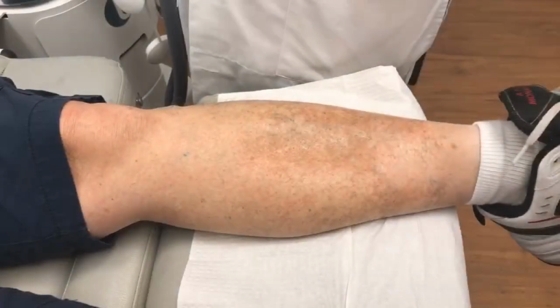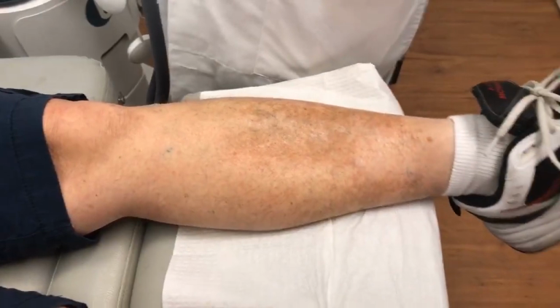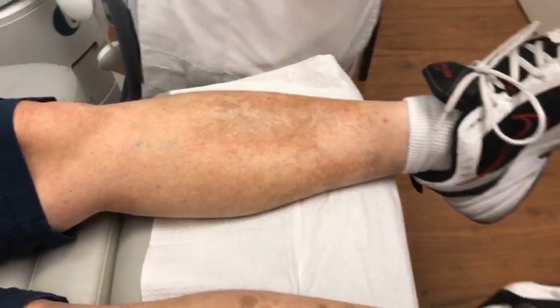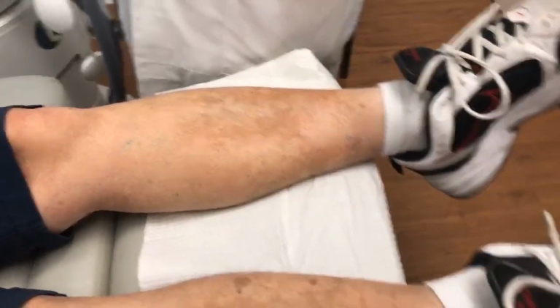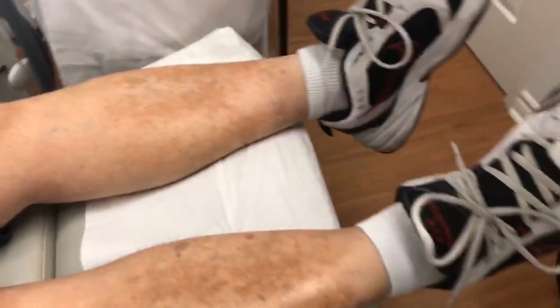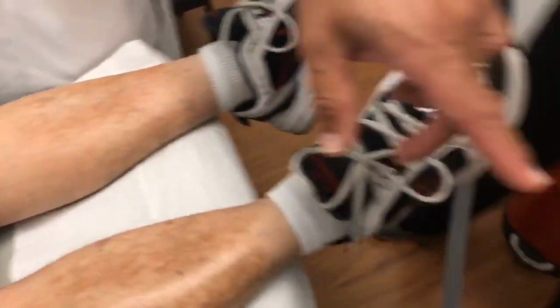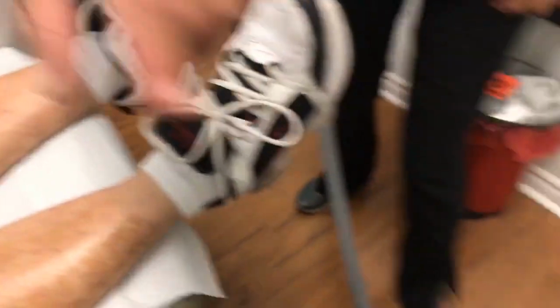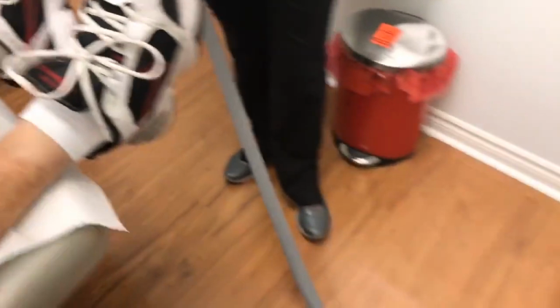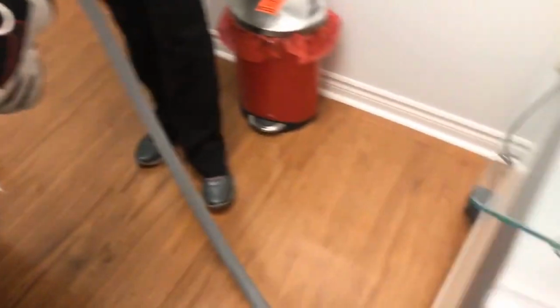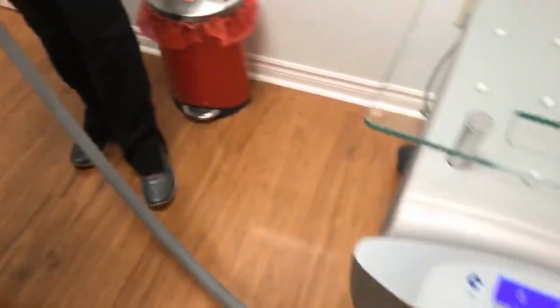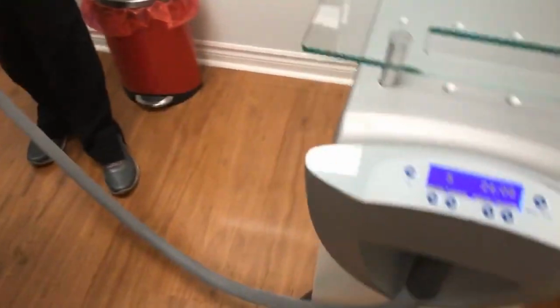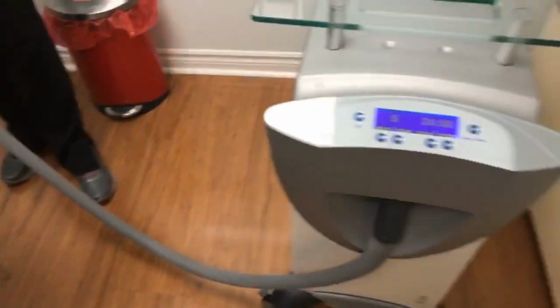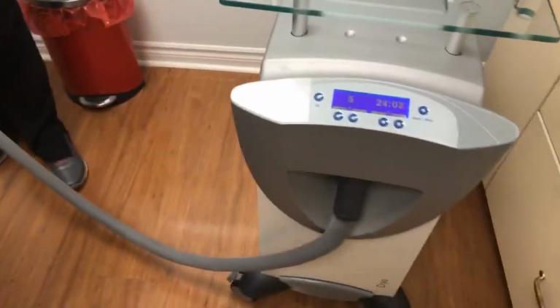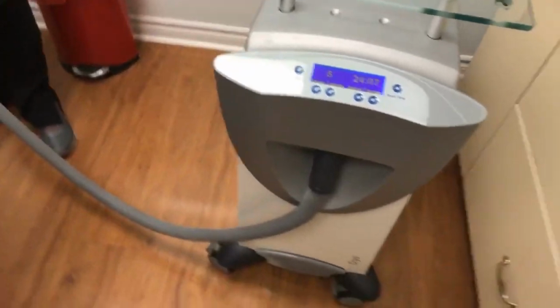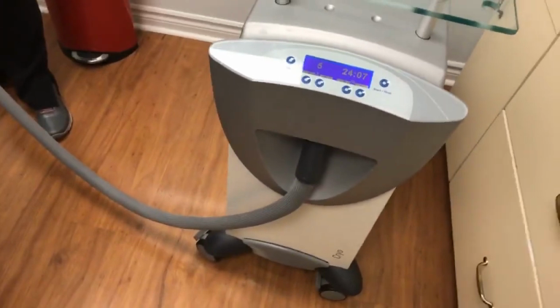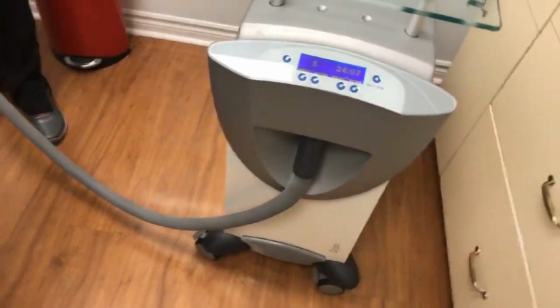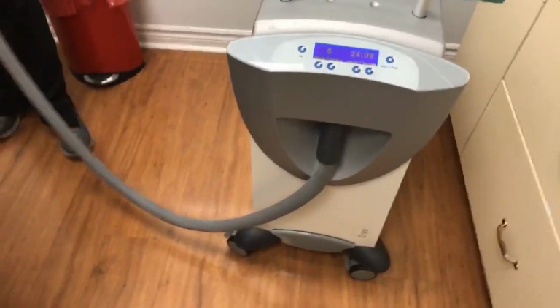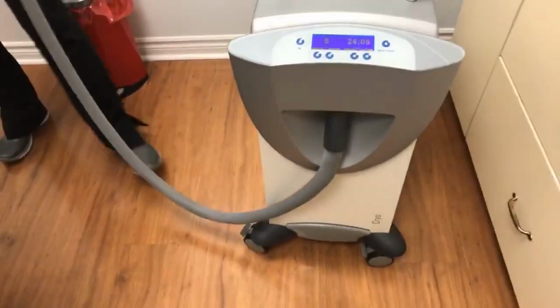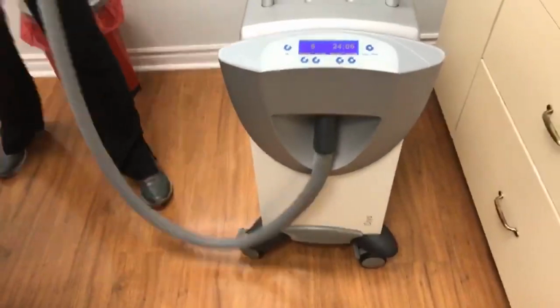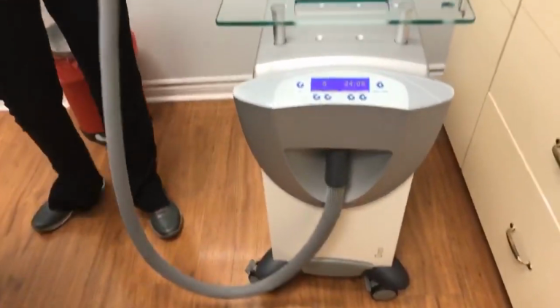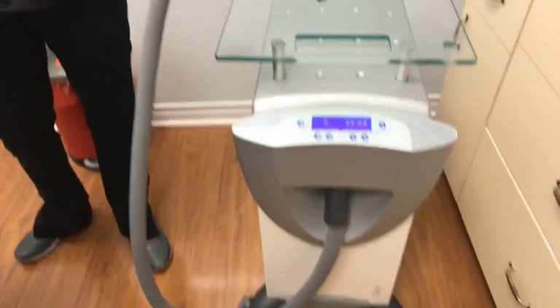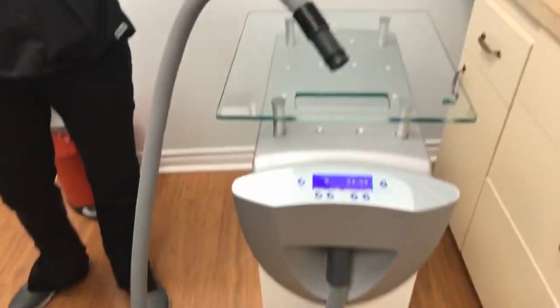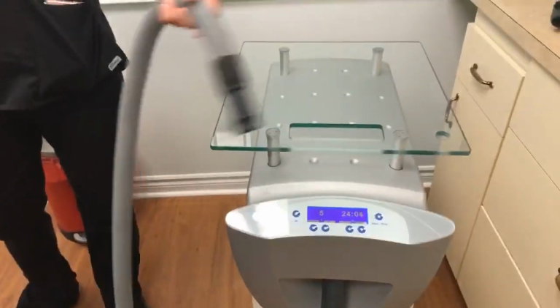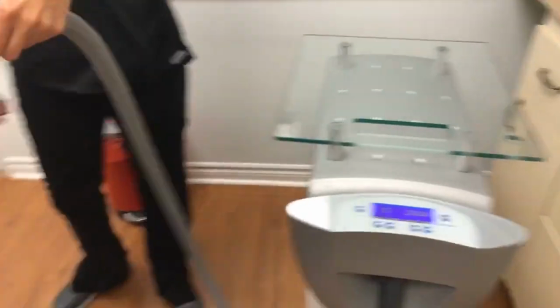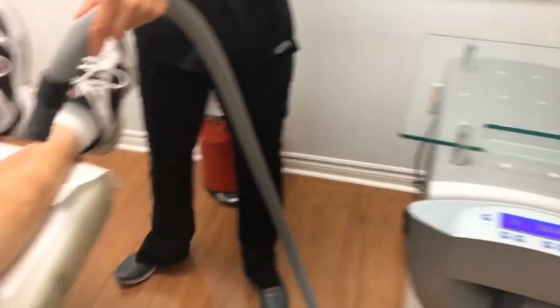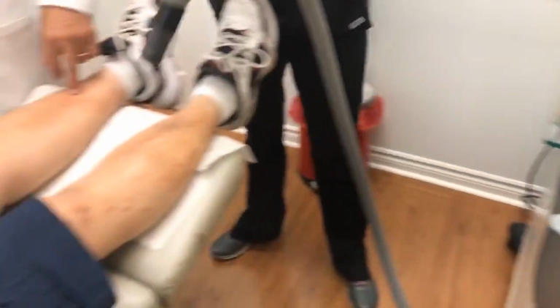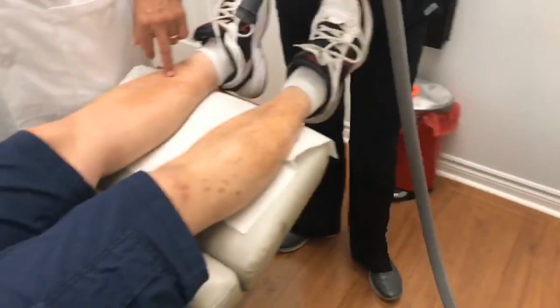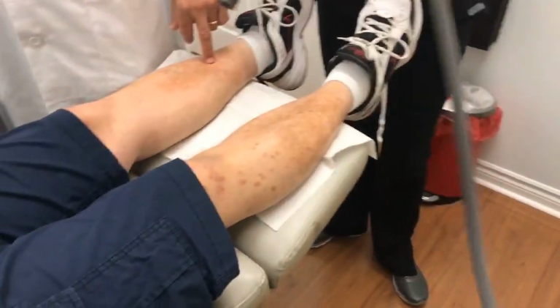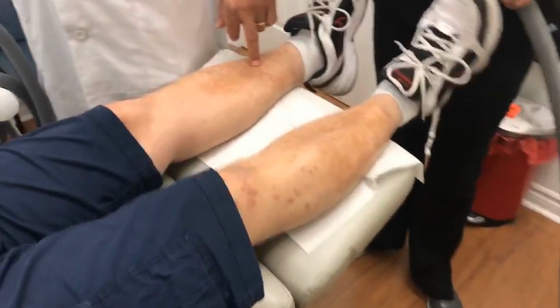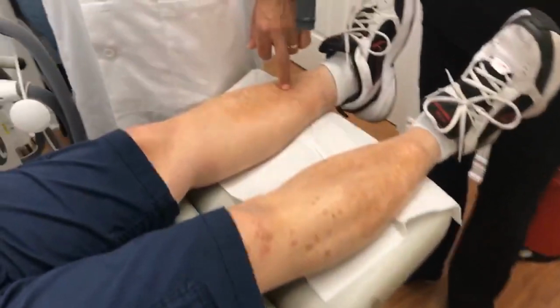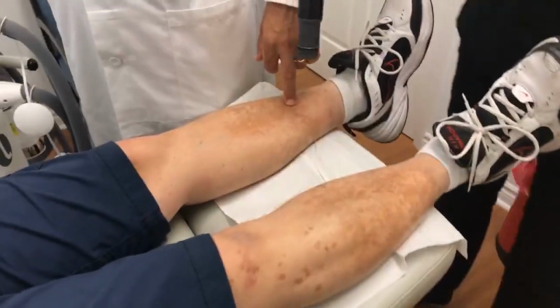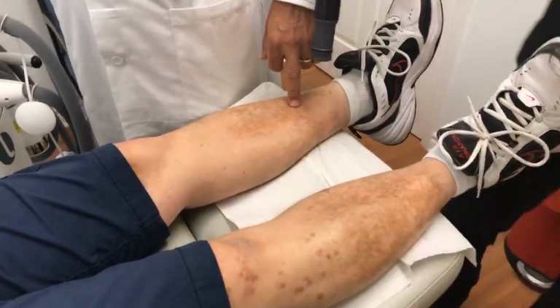Over here we have the Zimmer Chiller. That Zimmer Chiller device is going to help cool the skin, and we're going to cool the skin here with the appropriate settings.